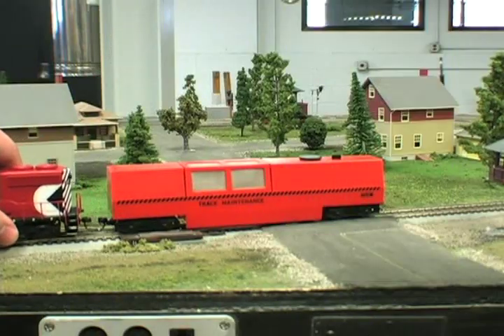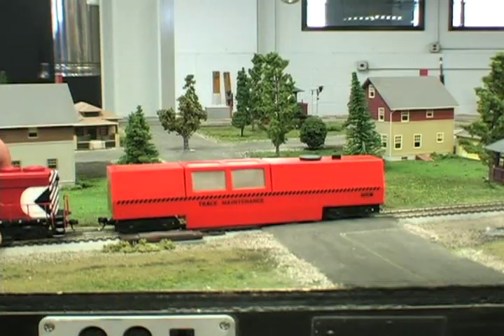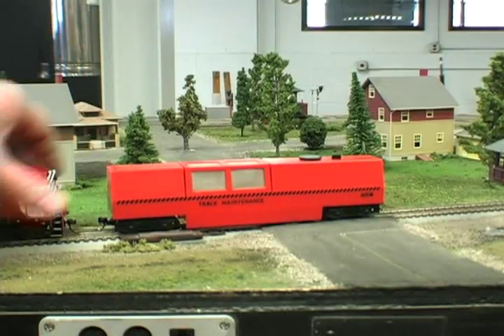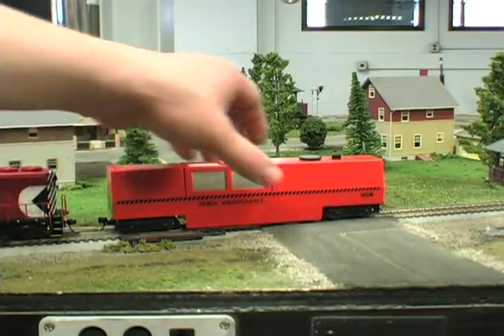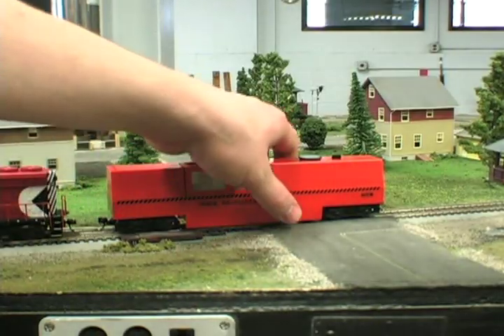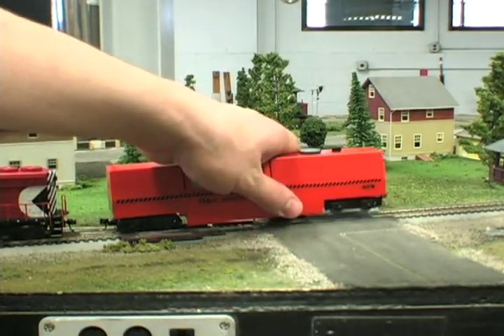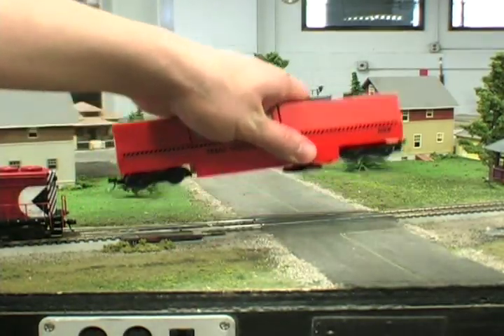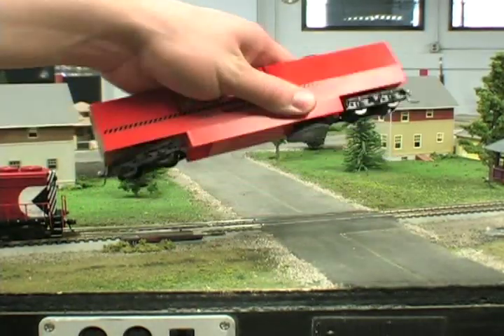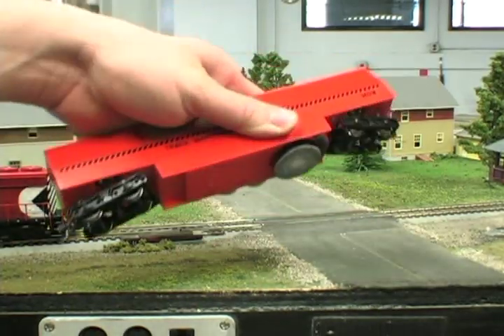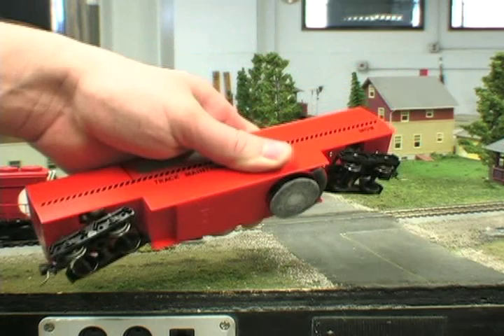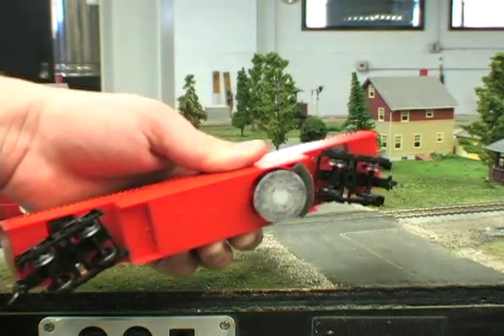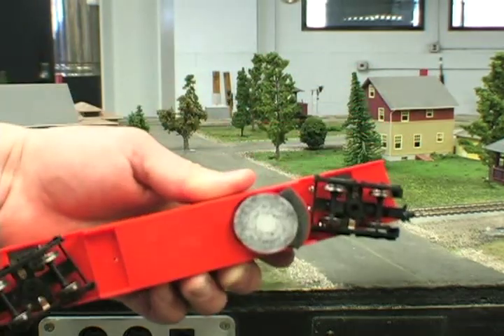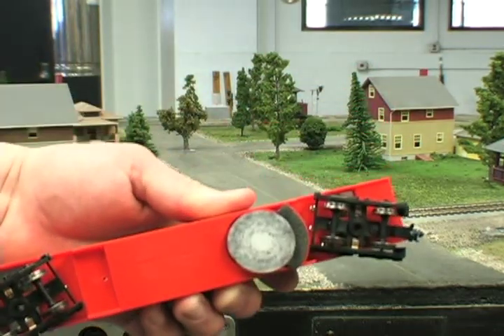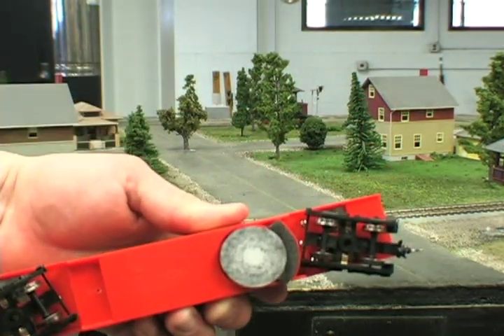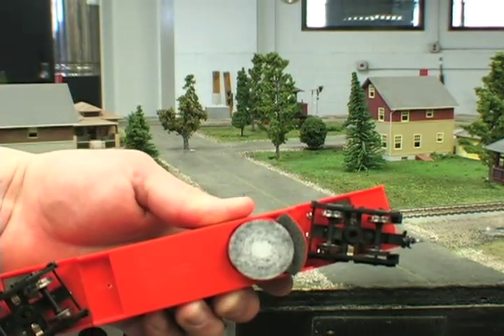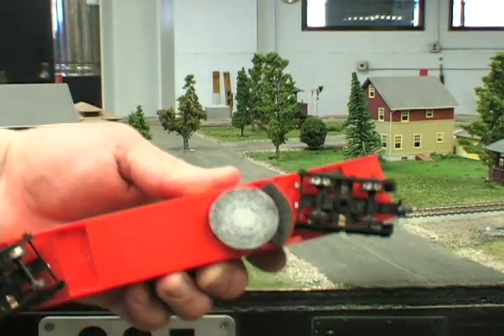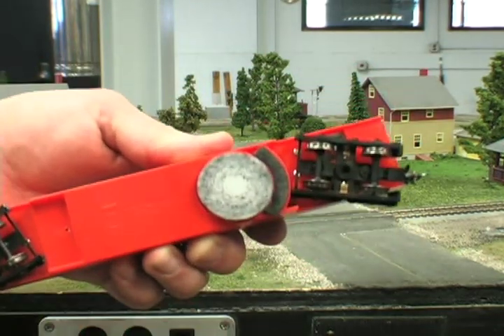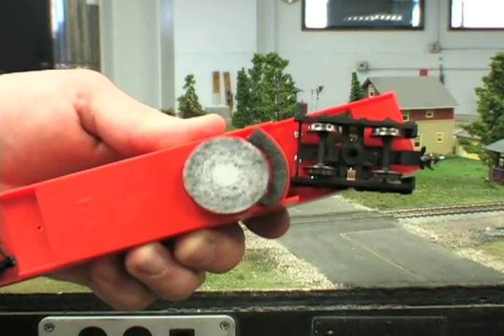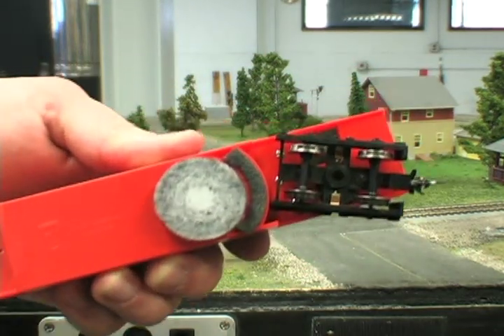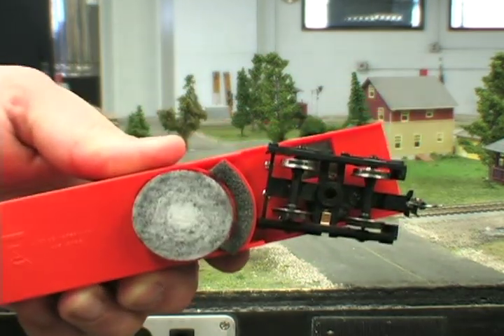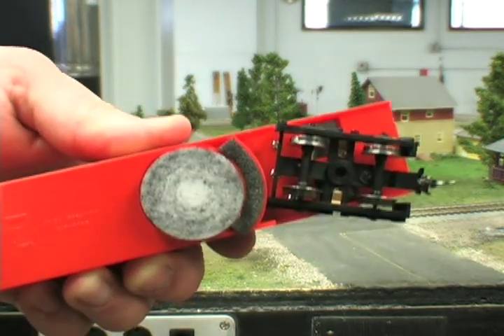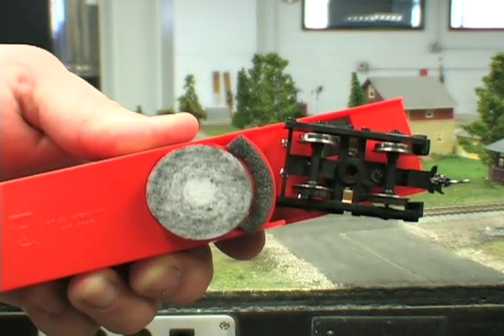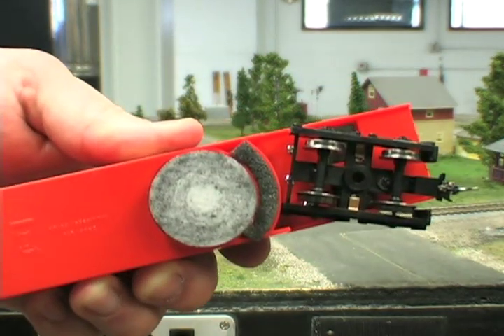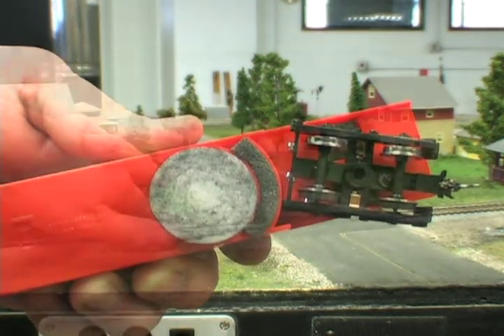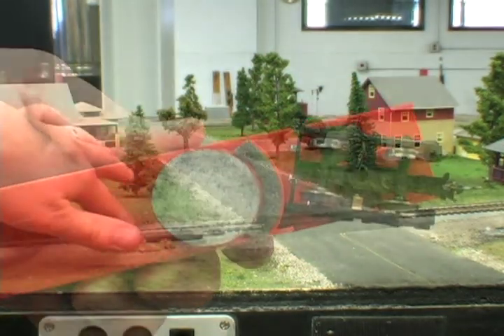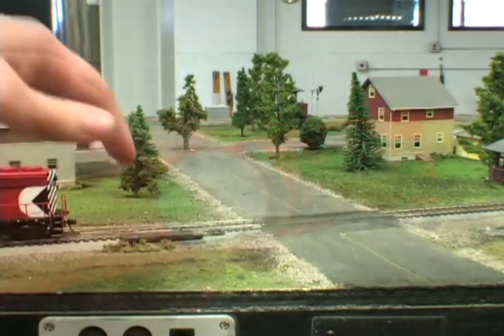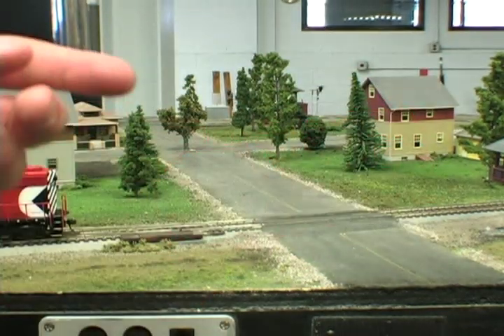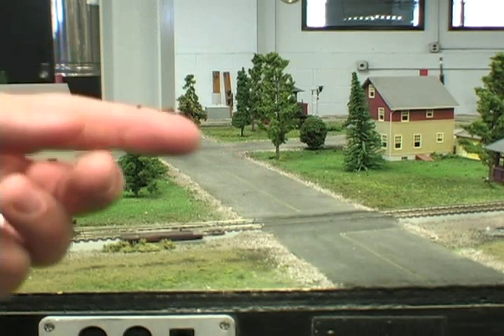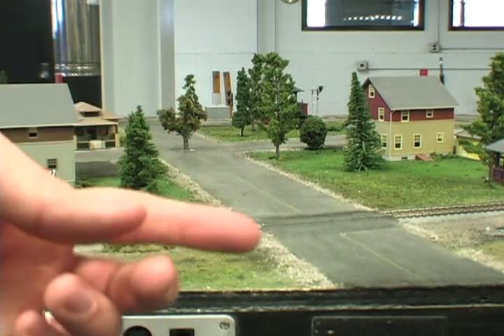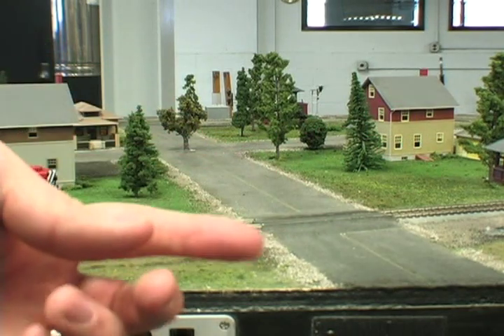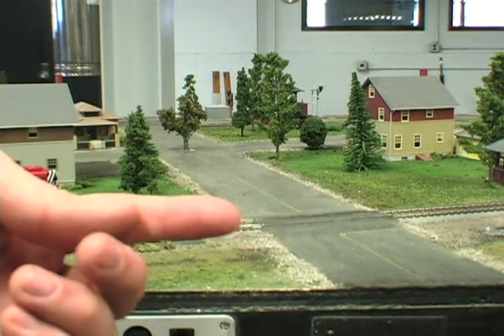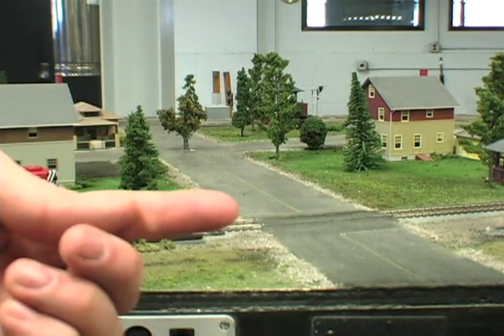Again, even after a few laps around, the difference will be noticeable. The pad is filthy and when I repeat the finger test, it comes away with a much different result than before.